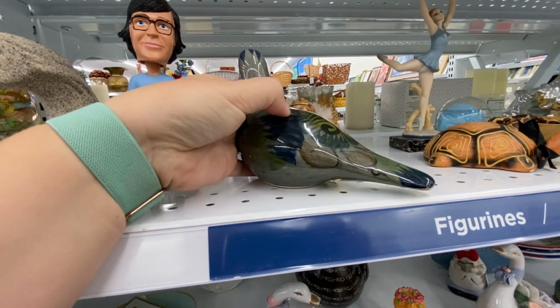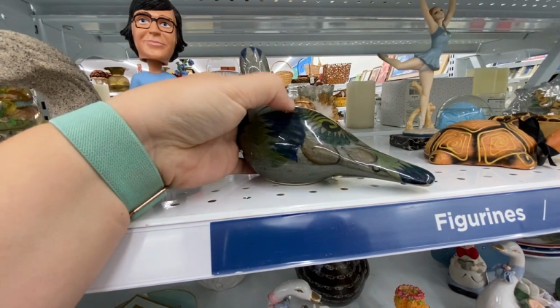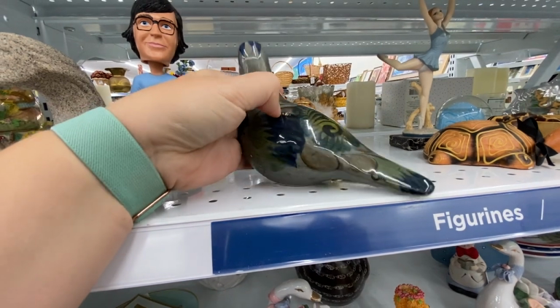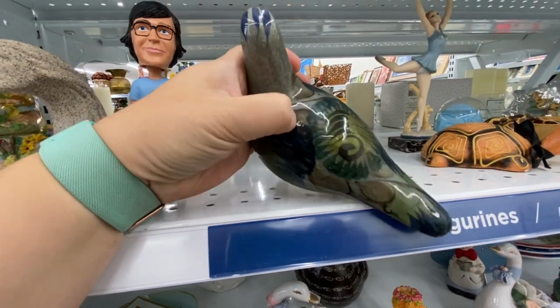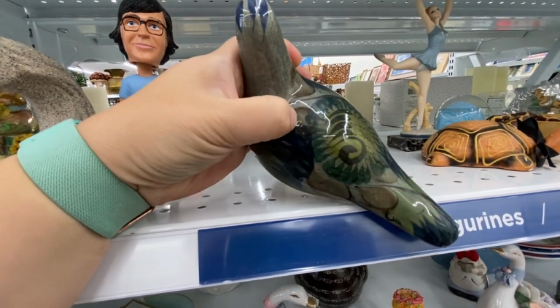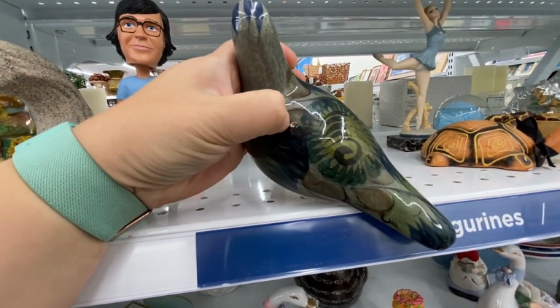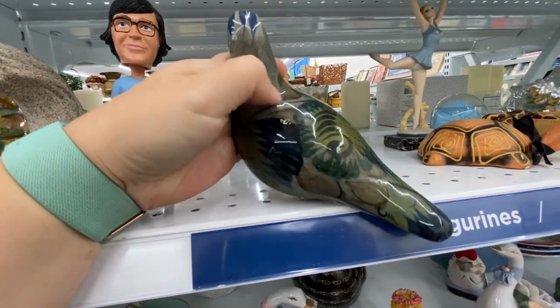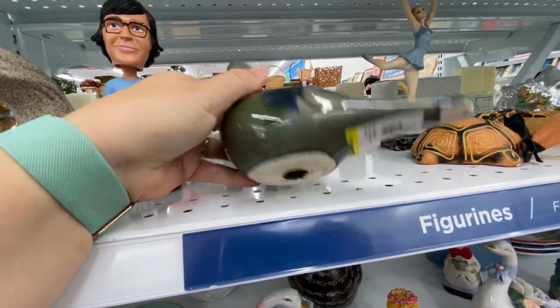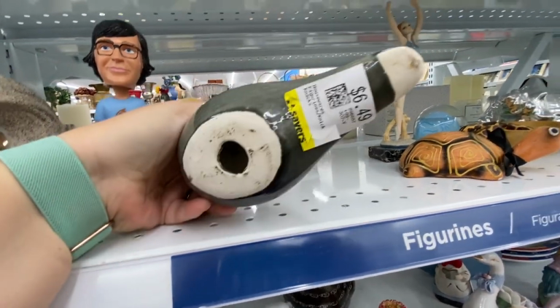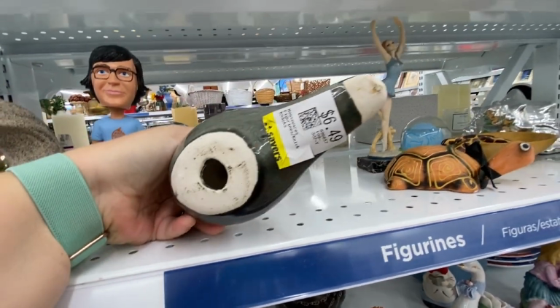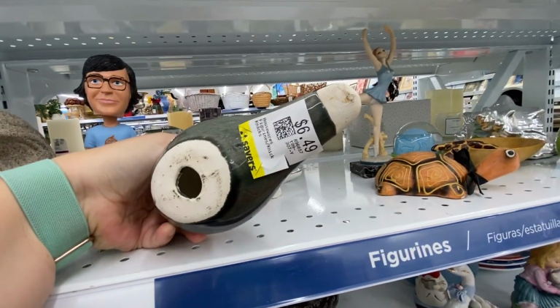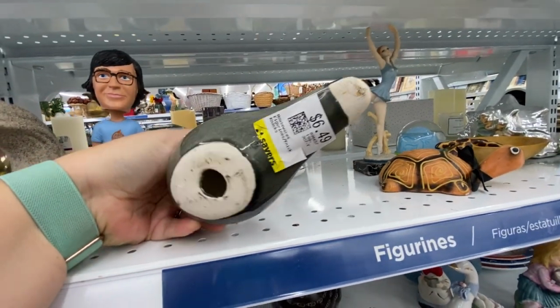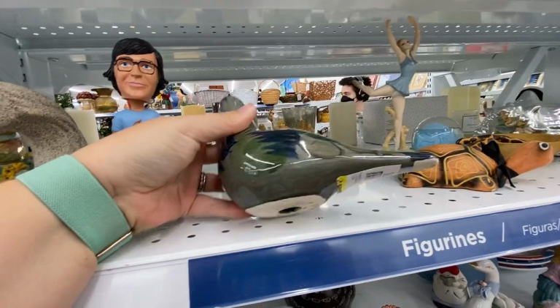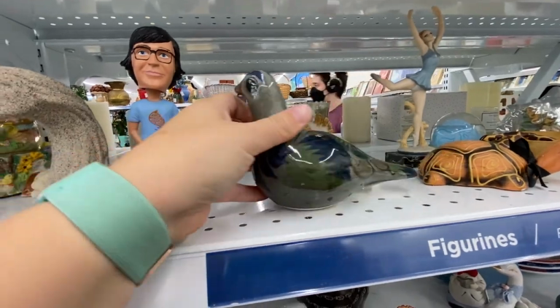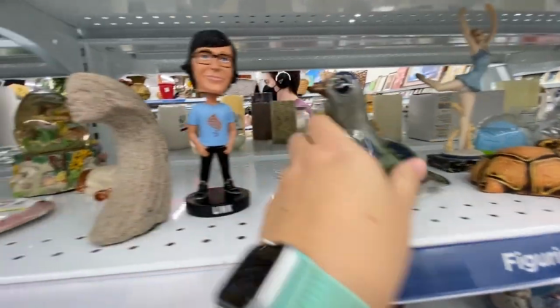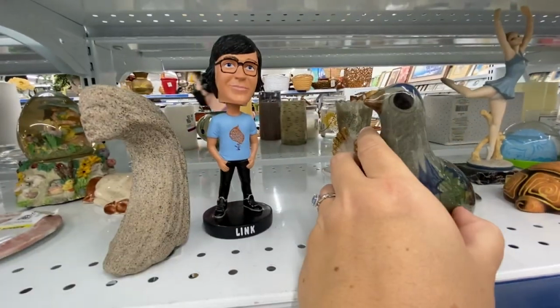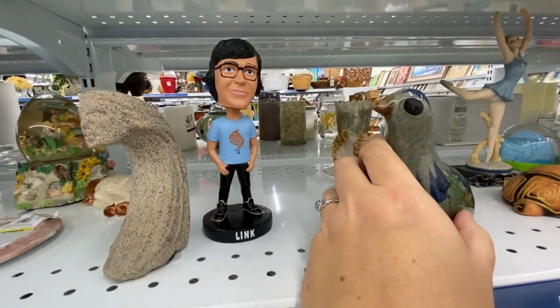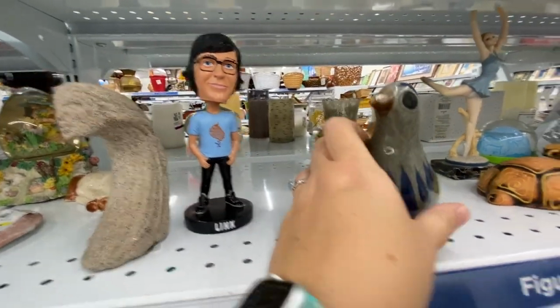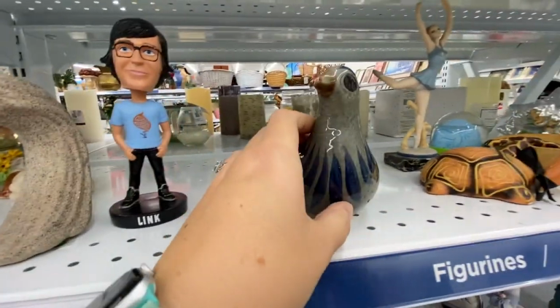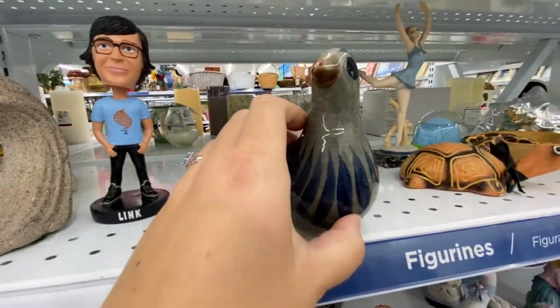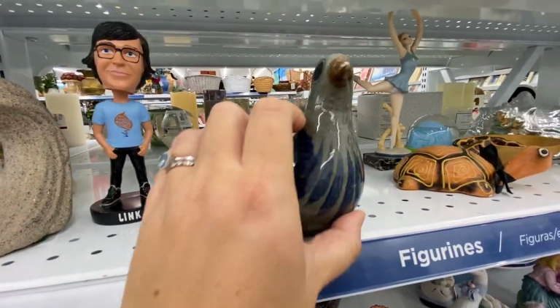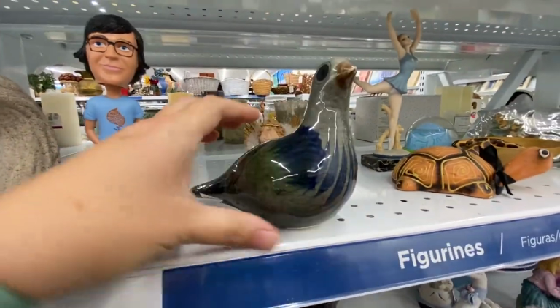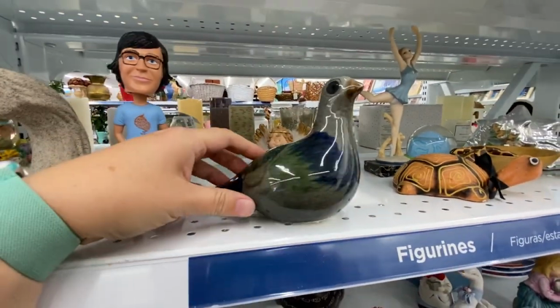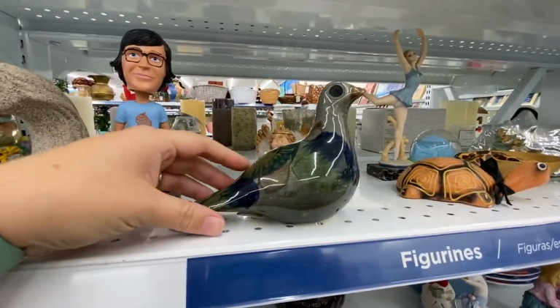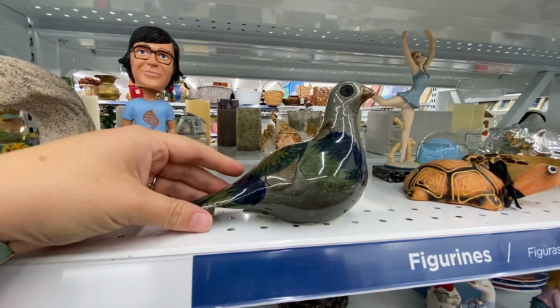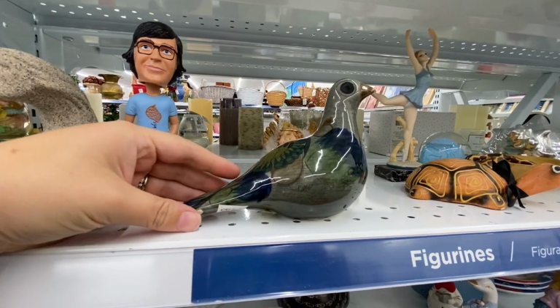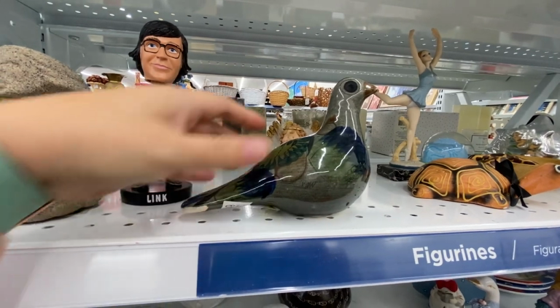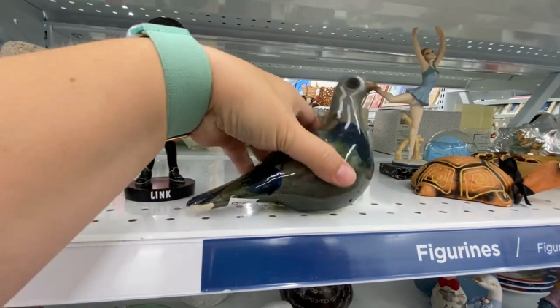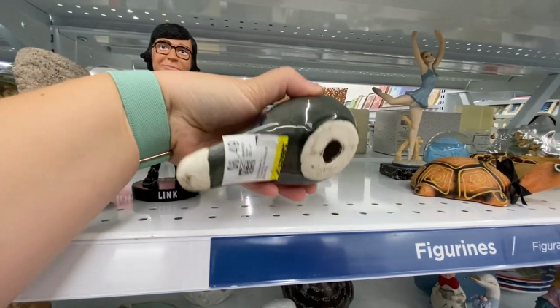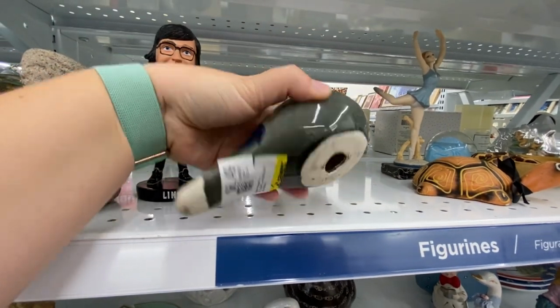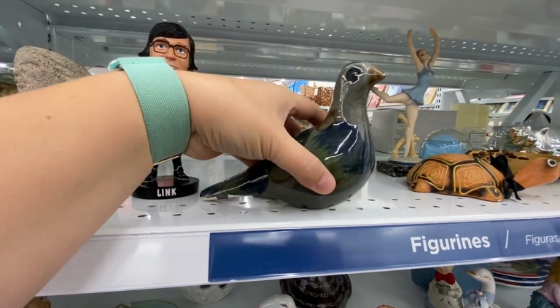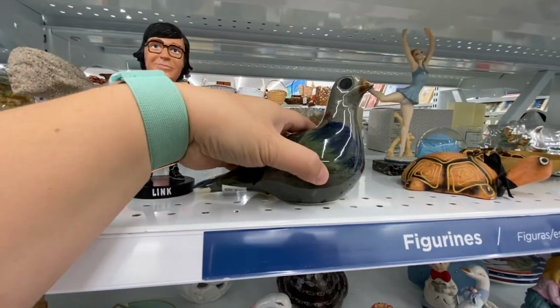This Mexican pottery bird was lovely but it was $6.49 and it had a big chunk out of its back, so I decided no, I can't get that for that price with the damage on it.